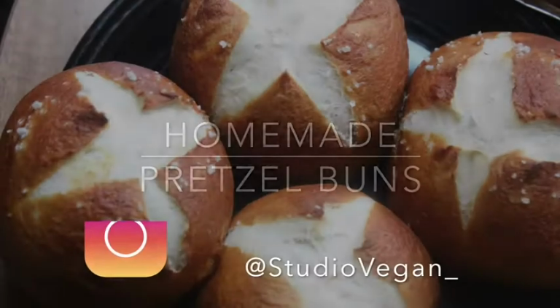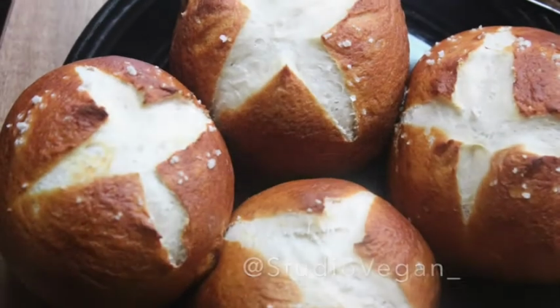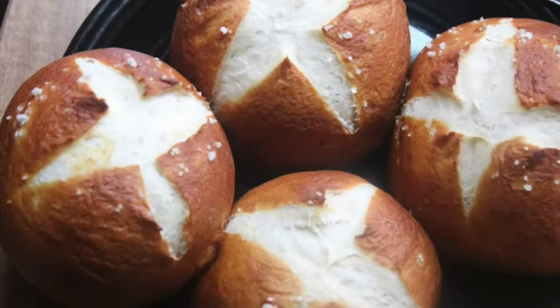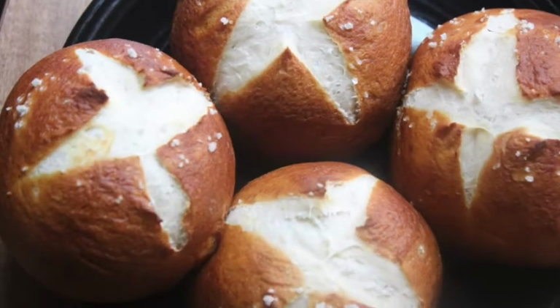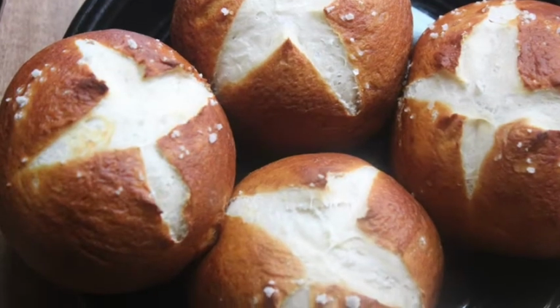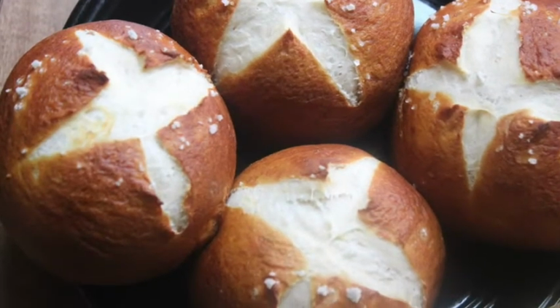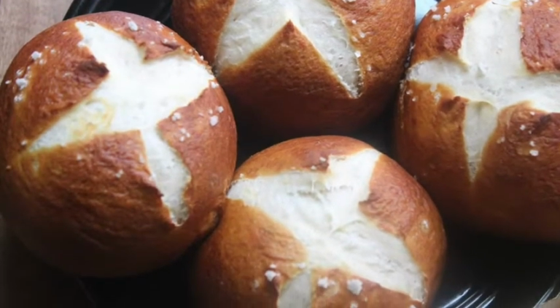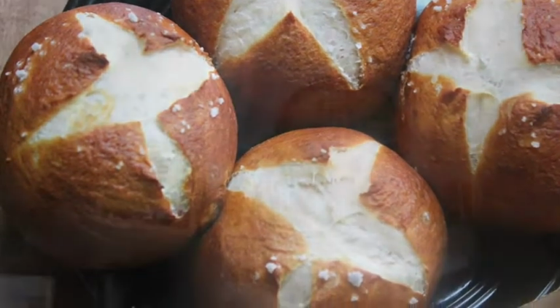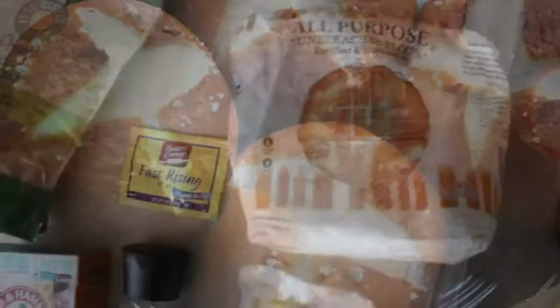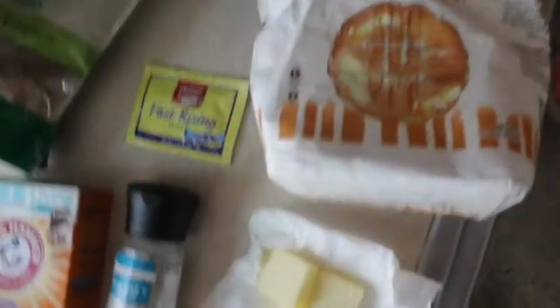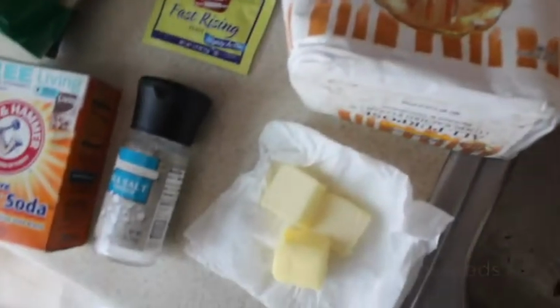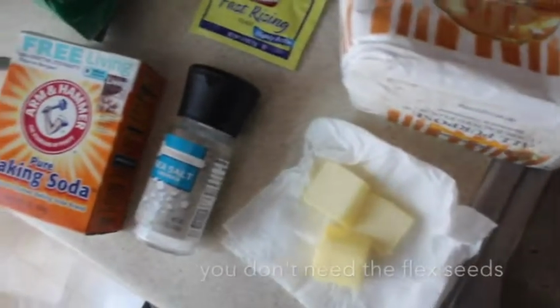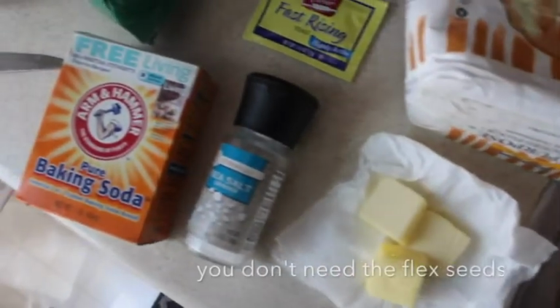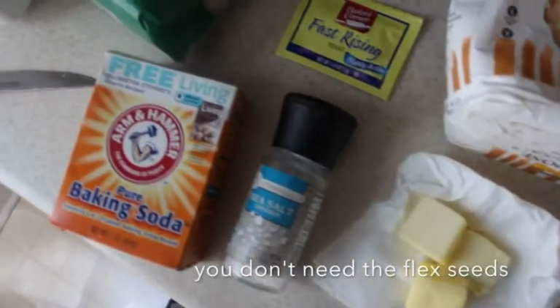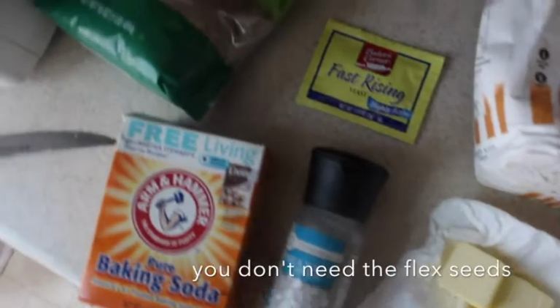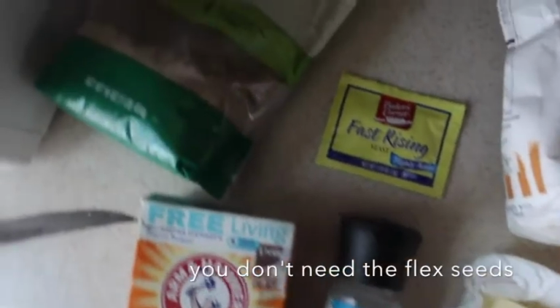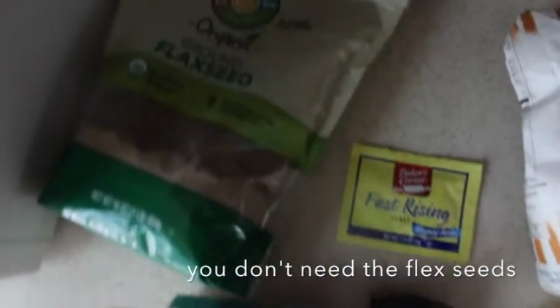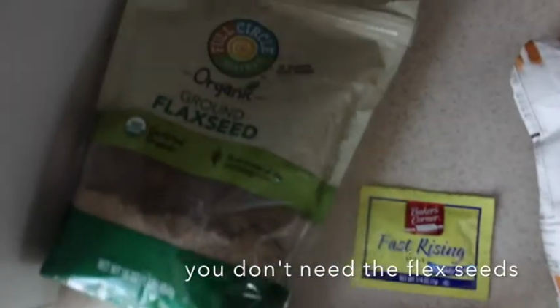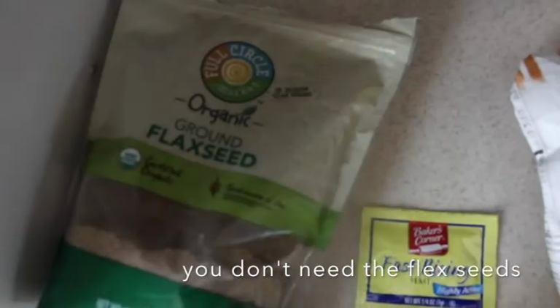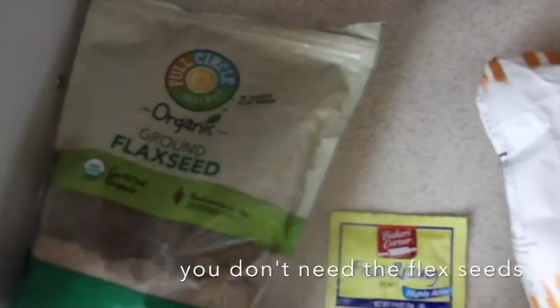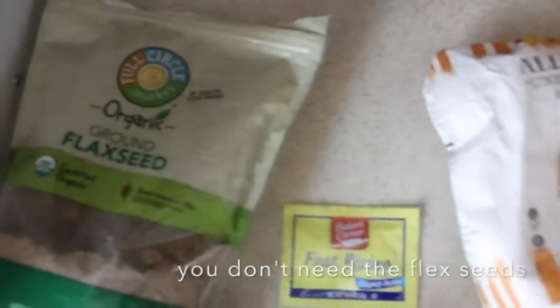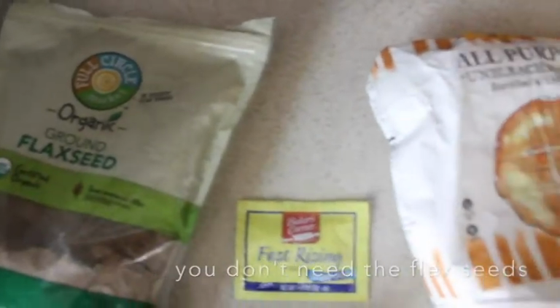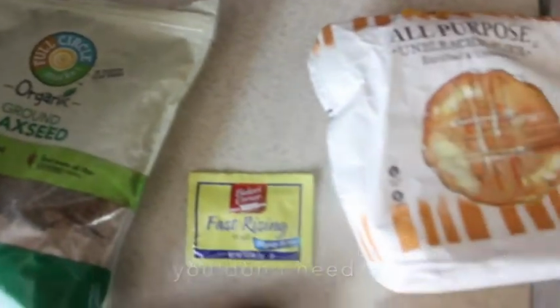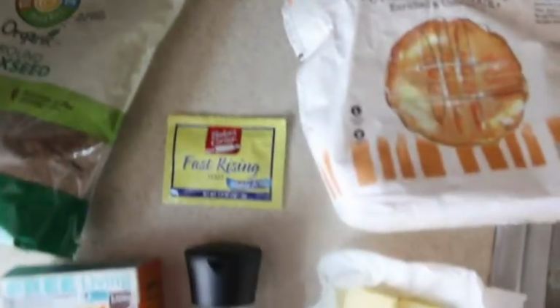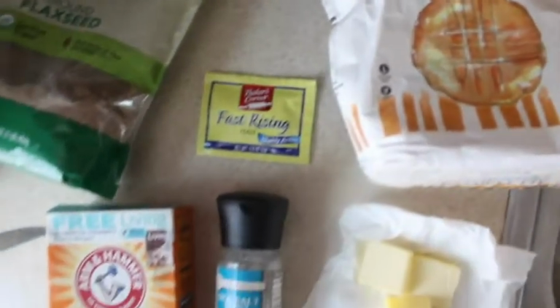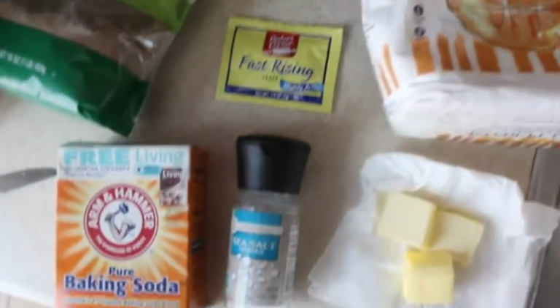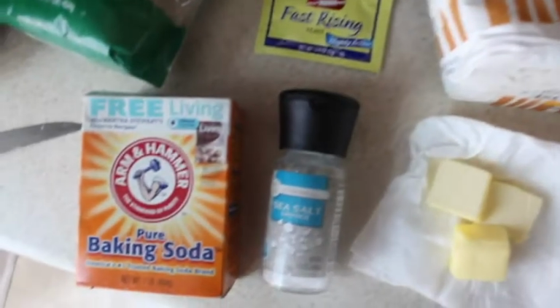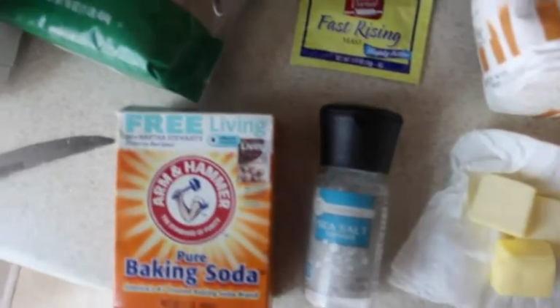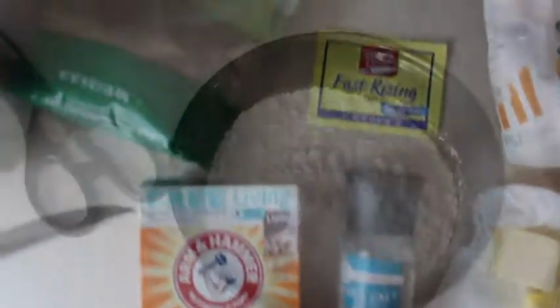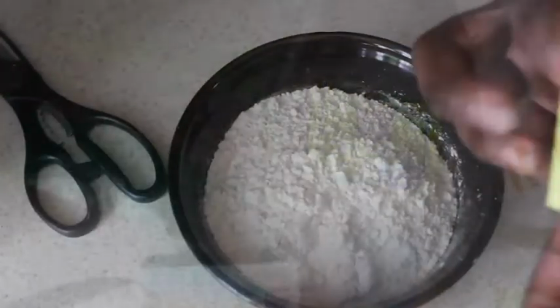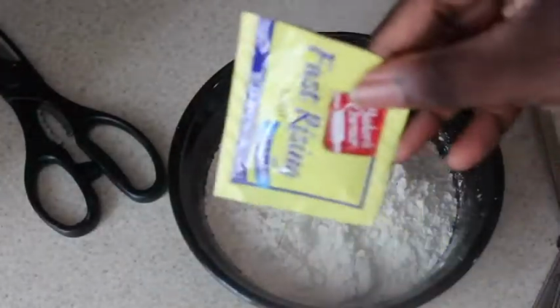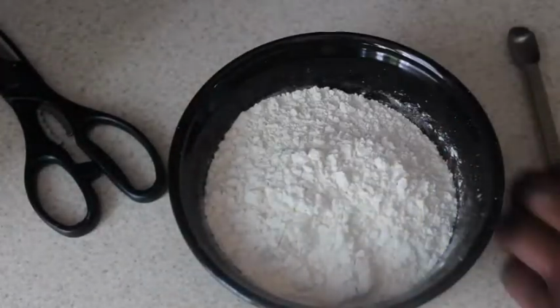Welcome back! We're making these pretzel buns. What you will need is some flour, butter, salt, baking soda, and yeast. You will not need flax seeds at all. So let's get started.